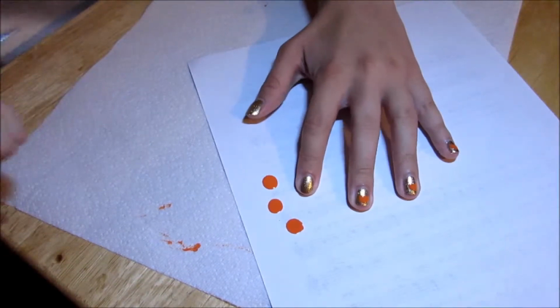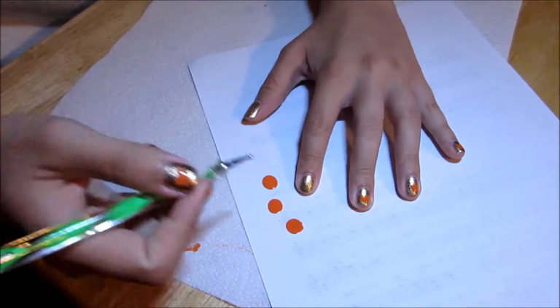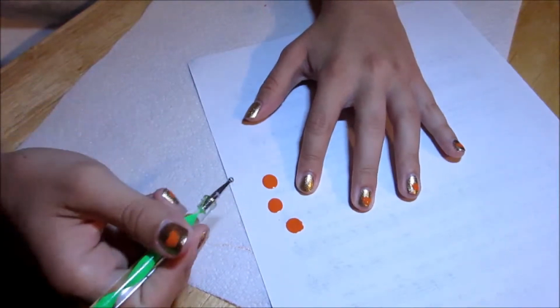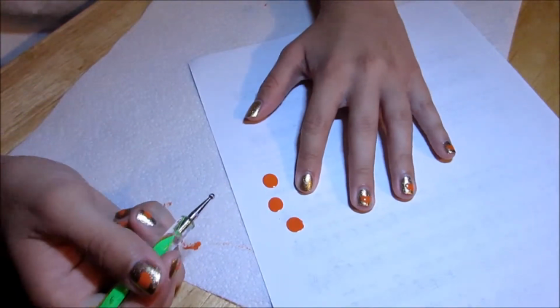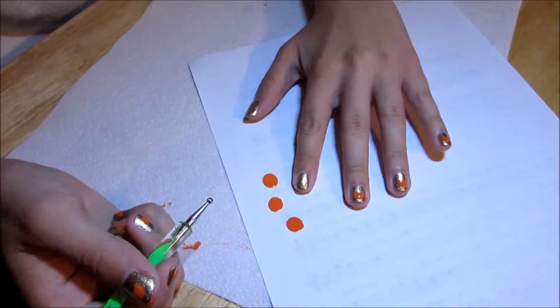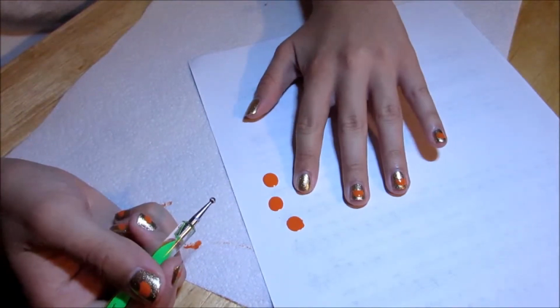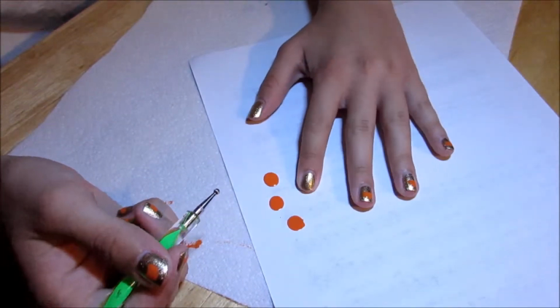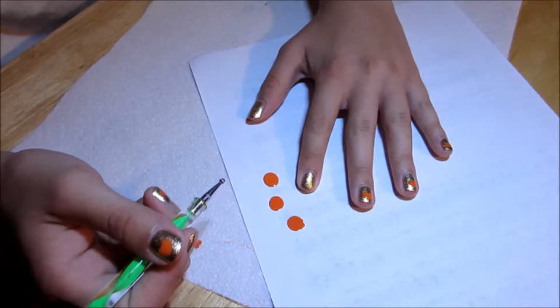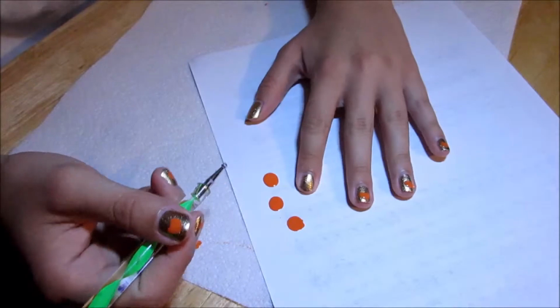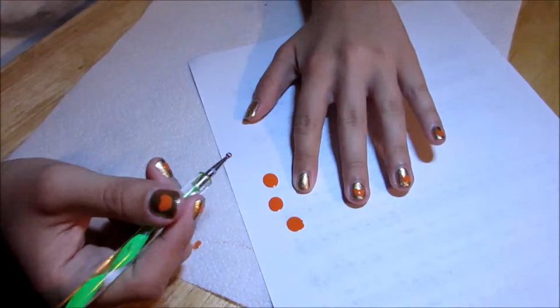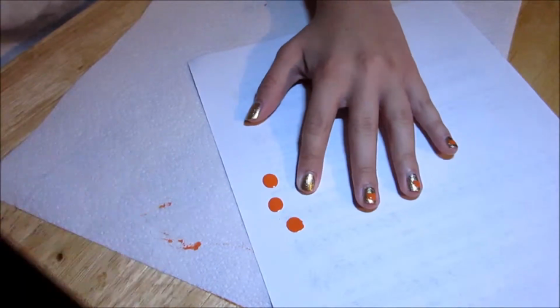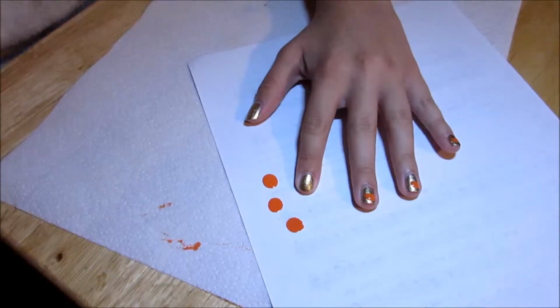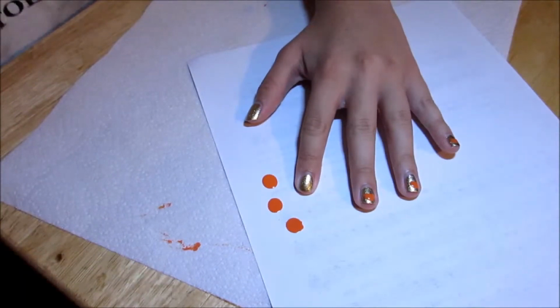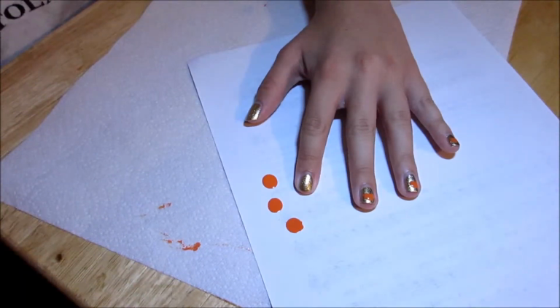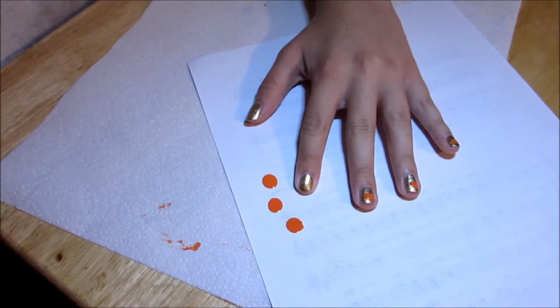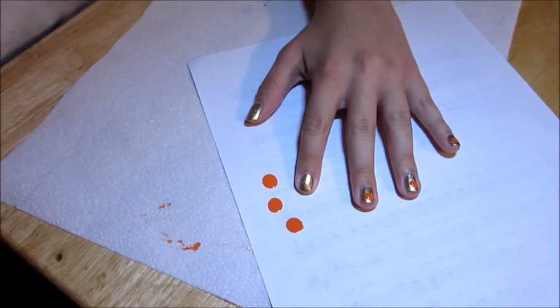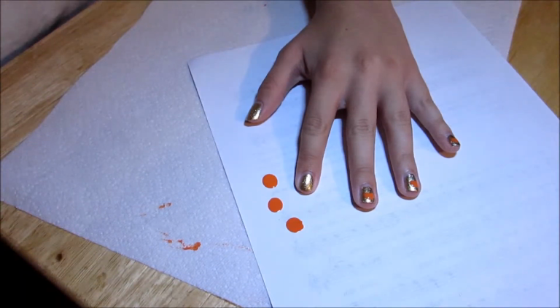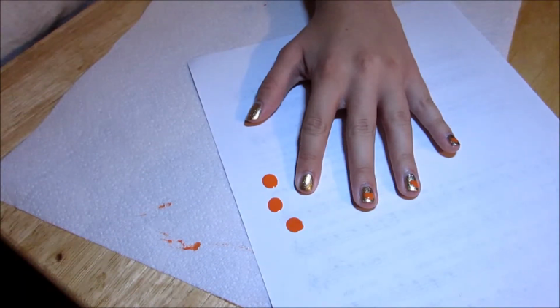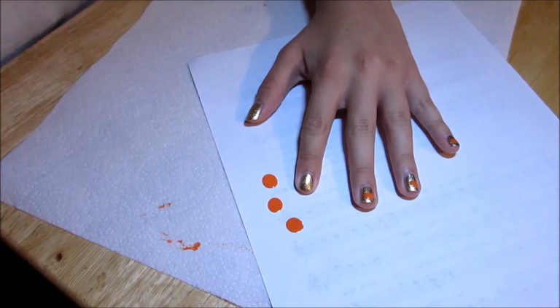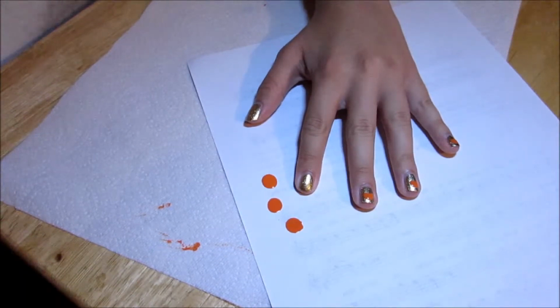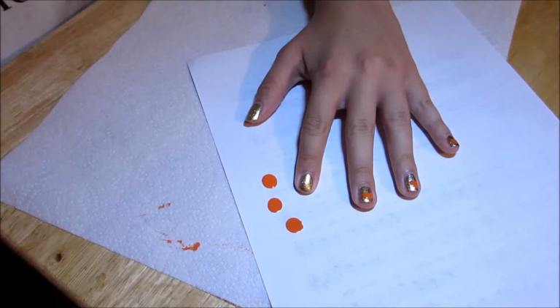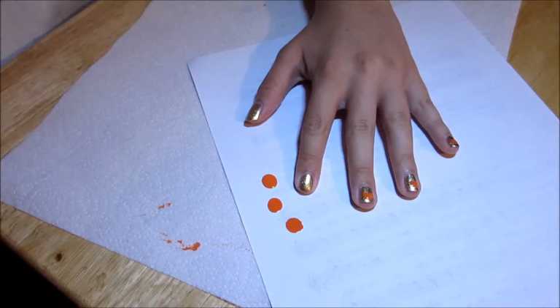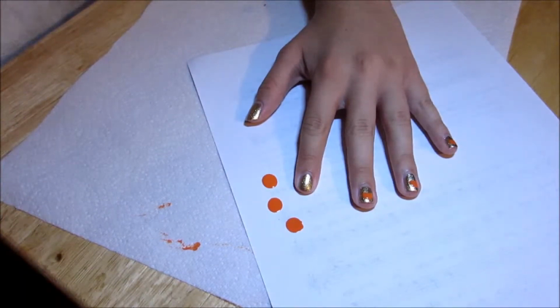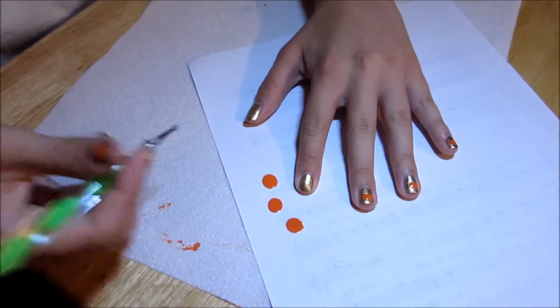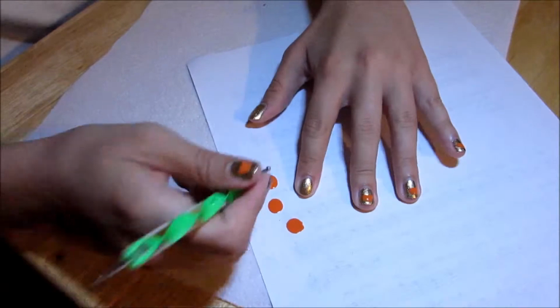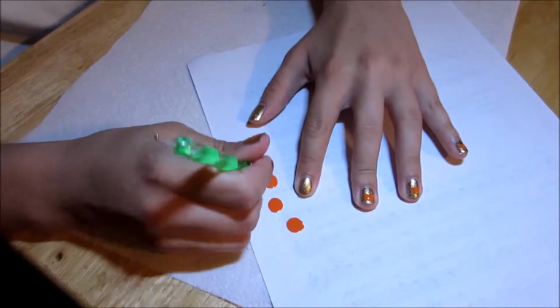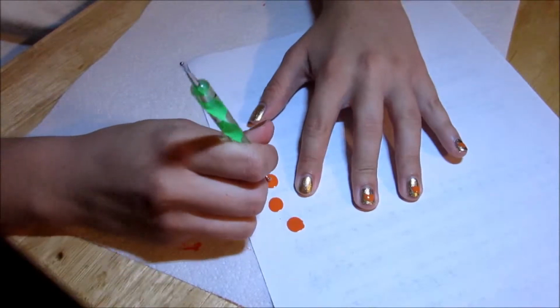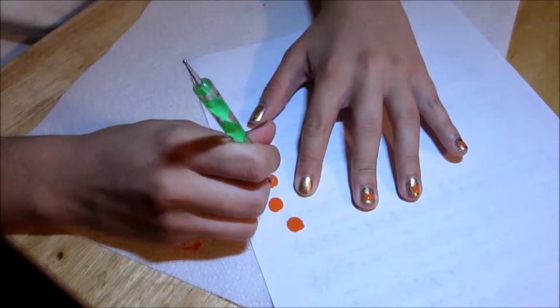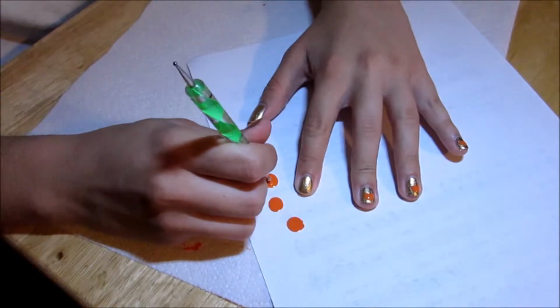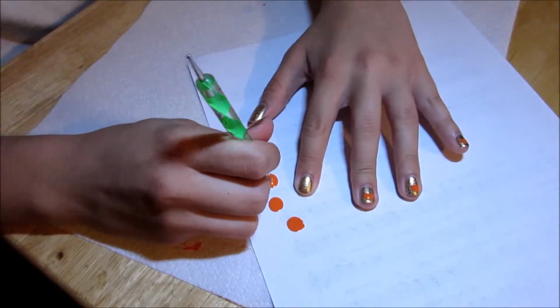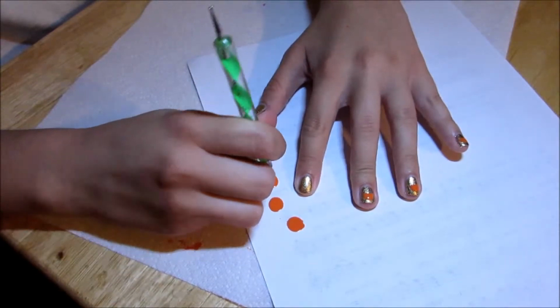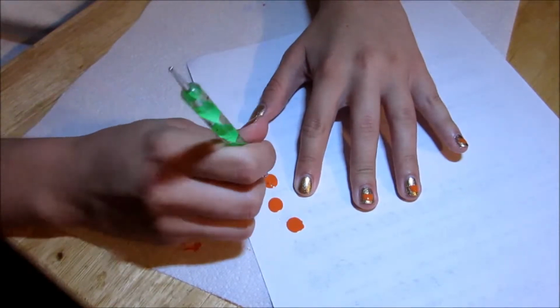I have two coats of Zoya Ziv. Now we have to make the pumpkin shape.